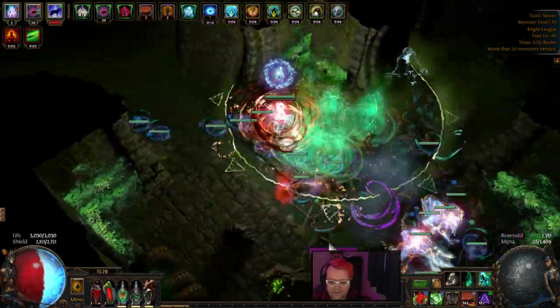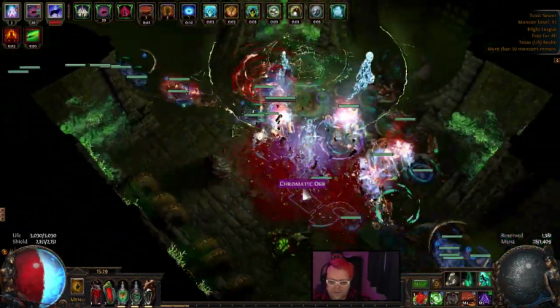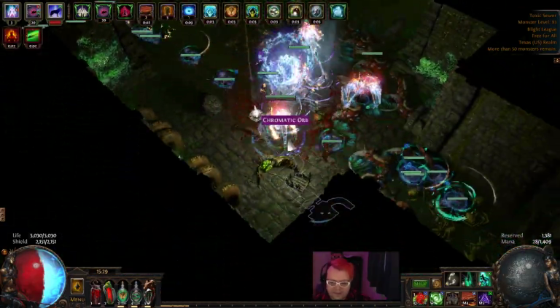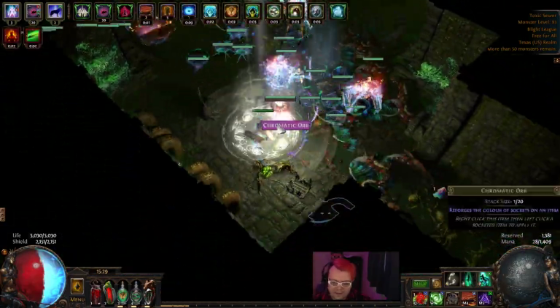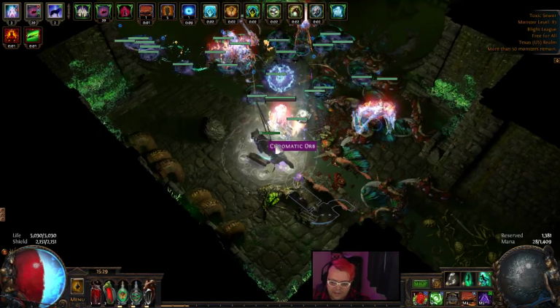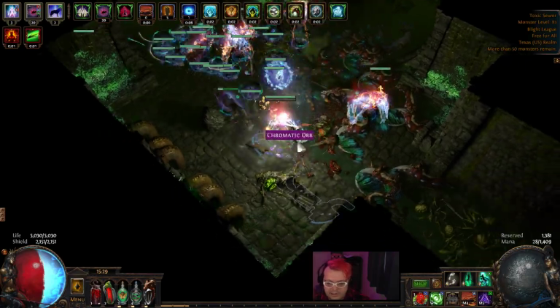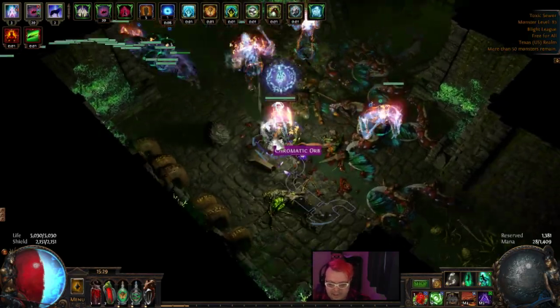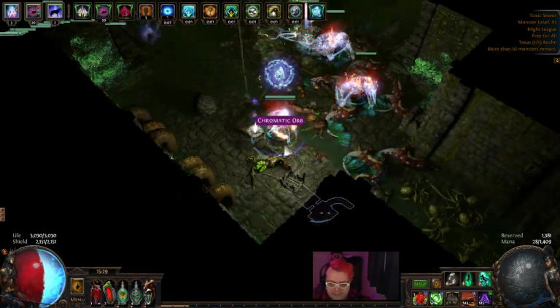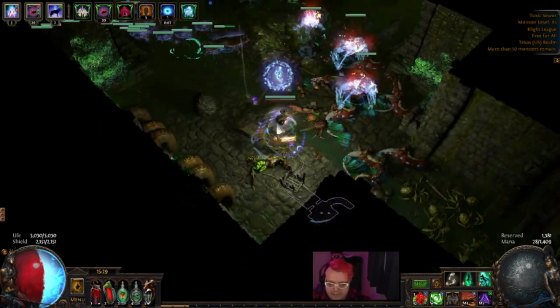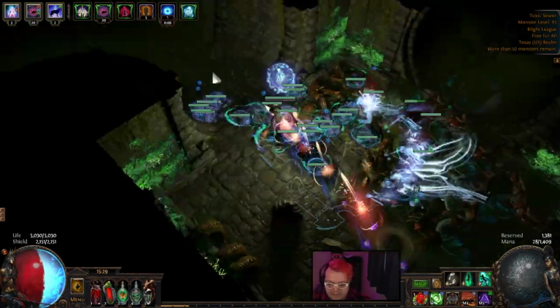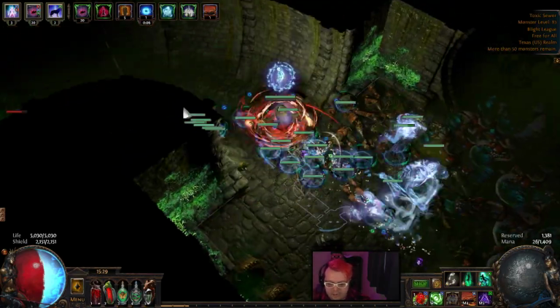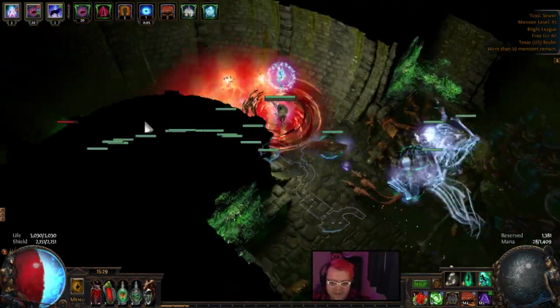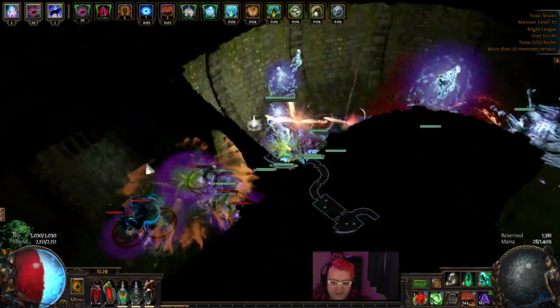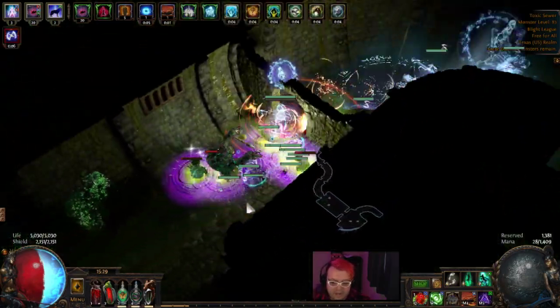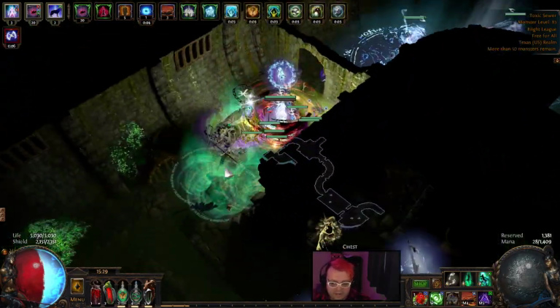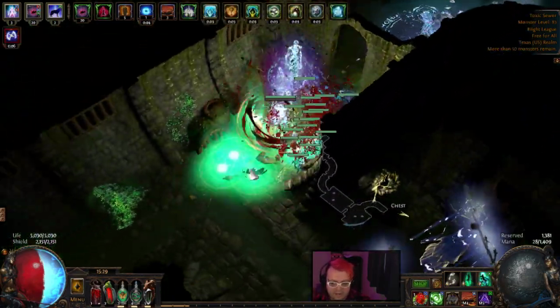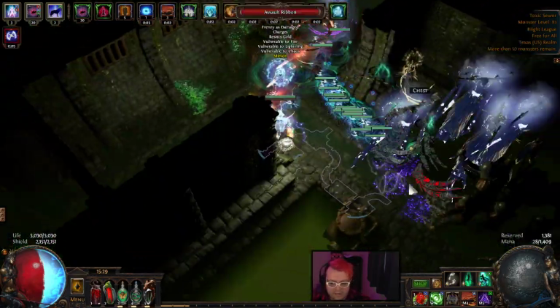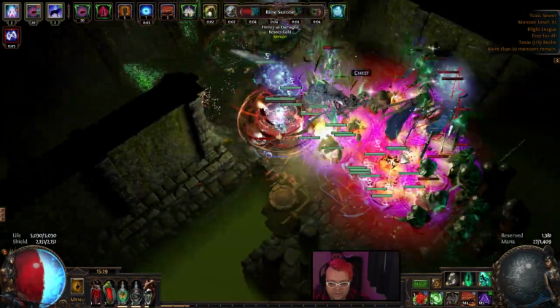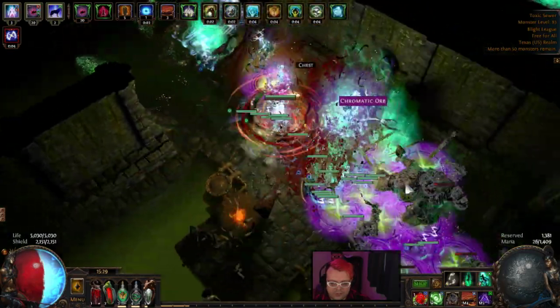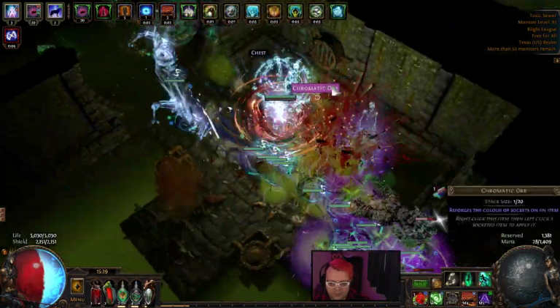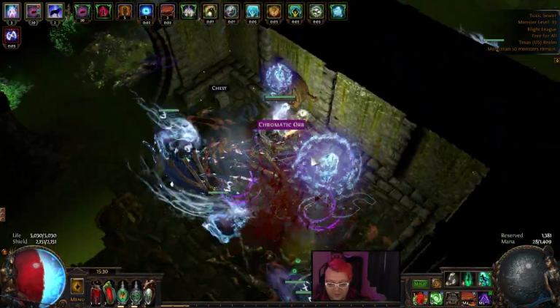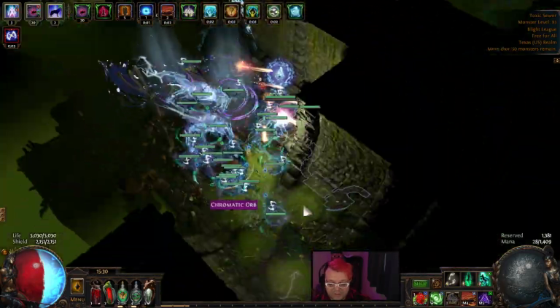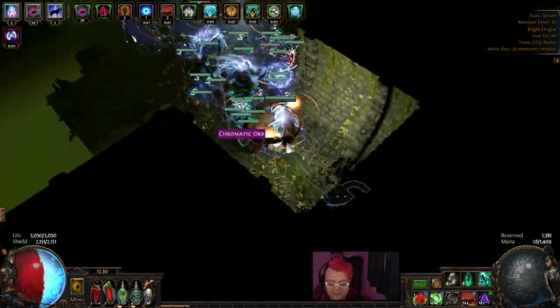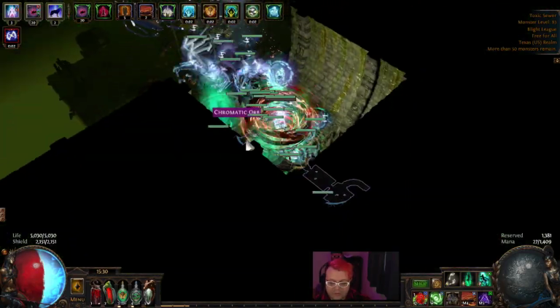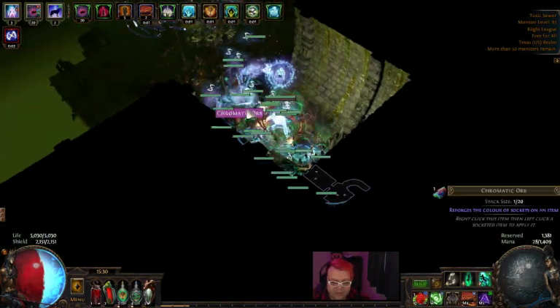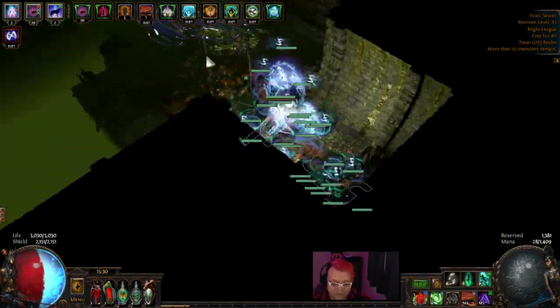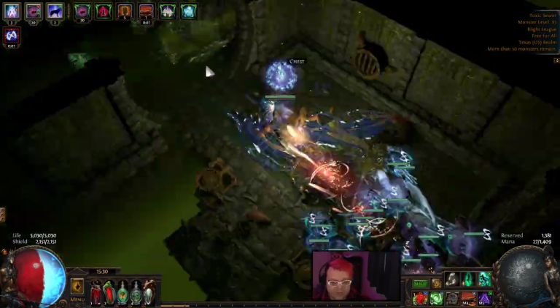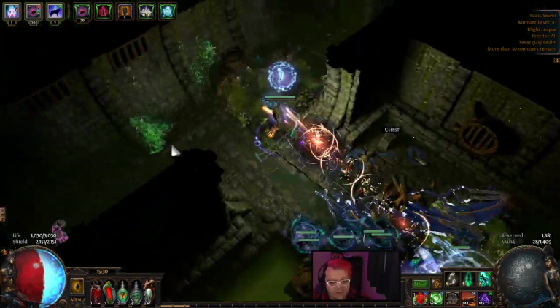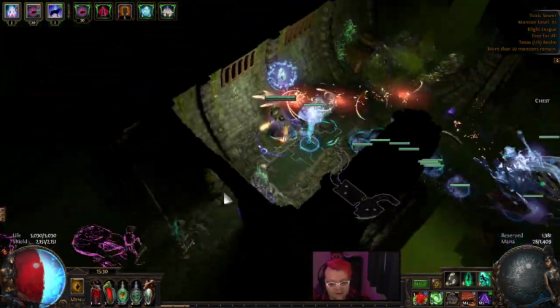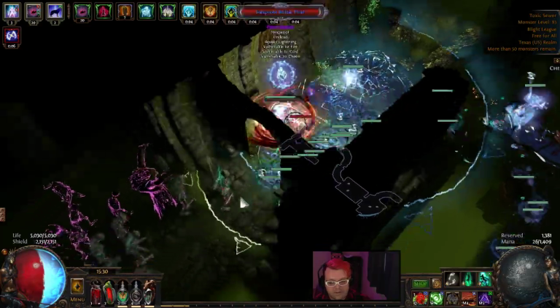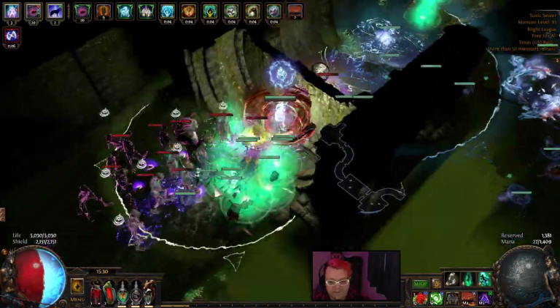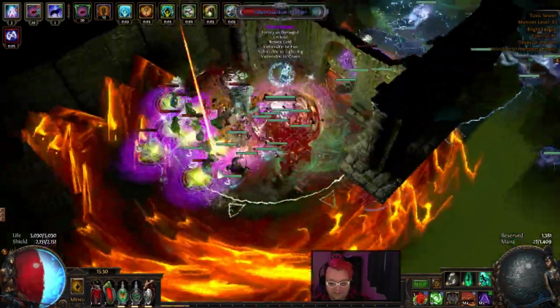The good thing about the Cyclone is that because Spirit Offering is in, we regain a lot of shield — about 3,000 per second if we literally just hold it down, on top of our regular life regen.